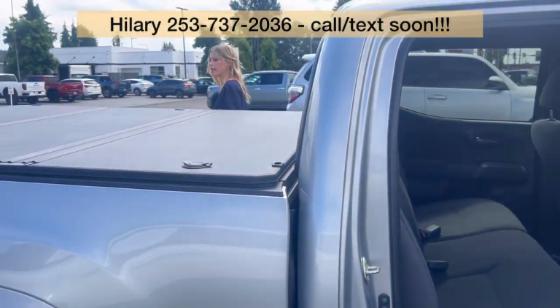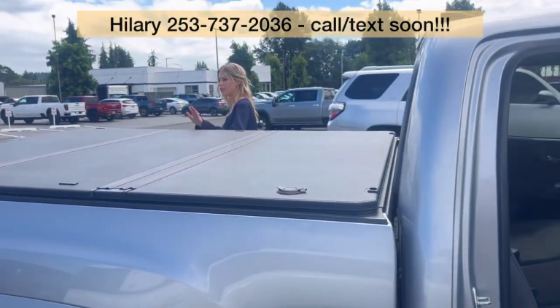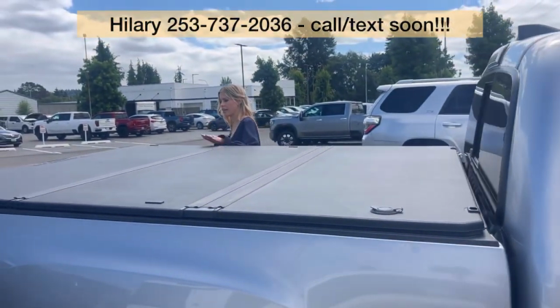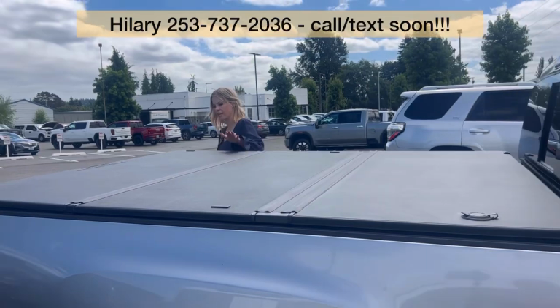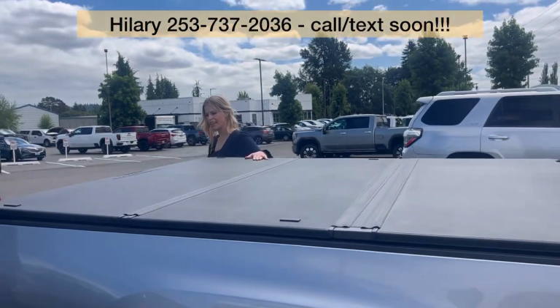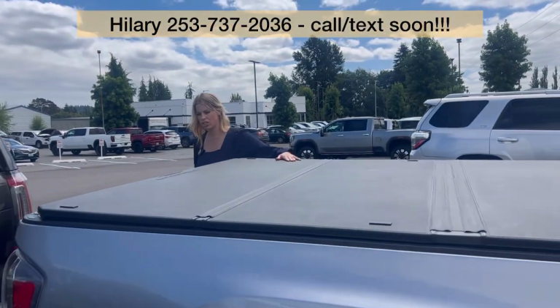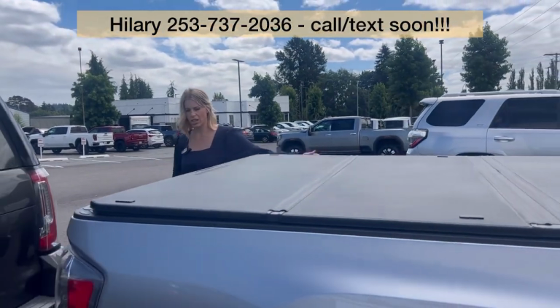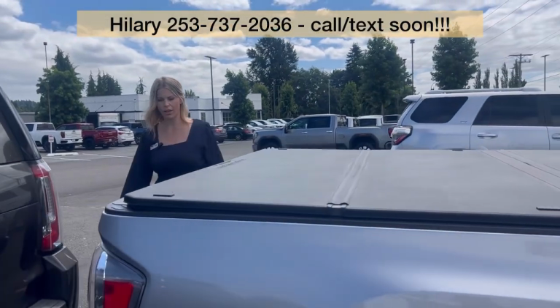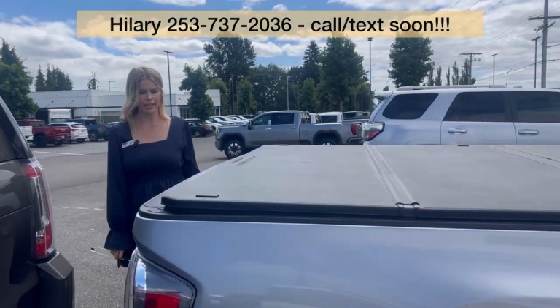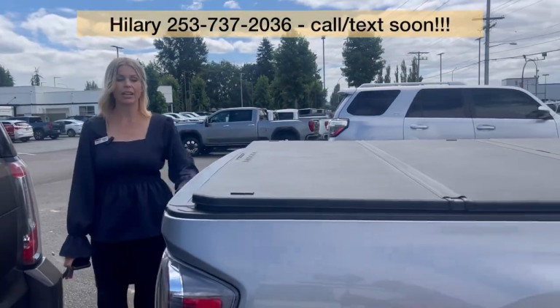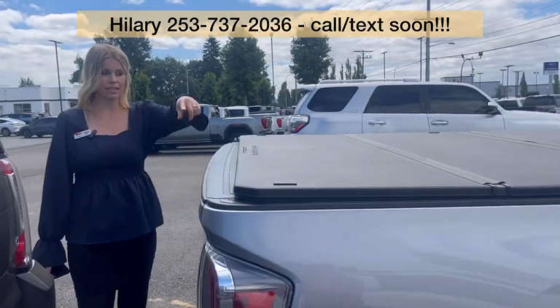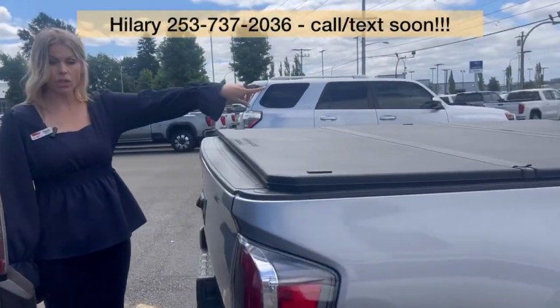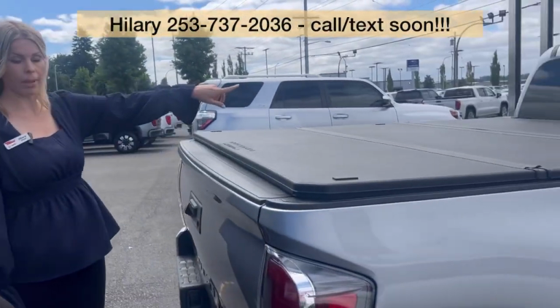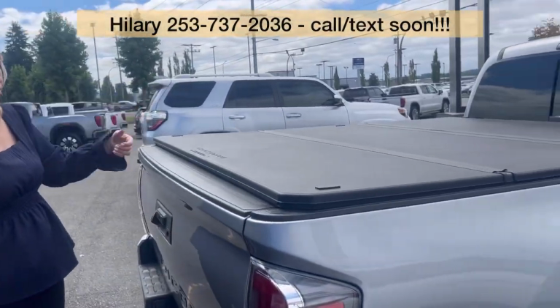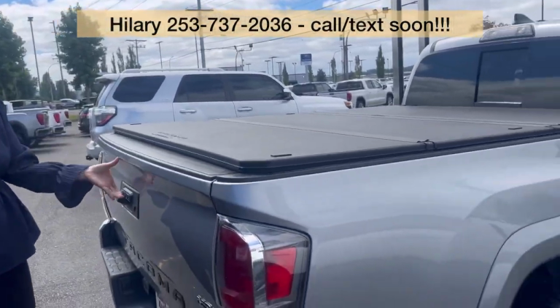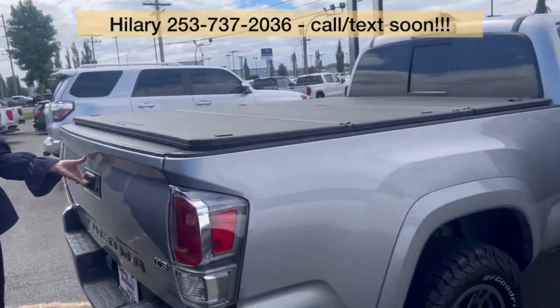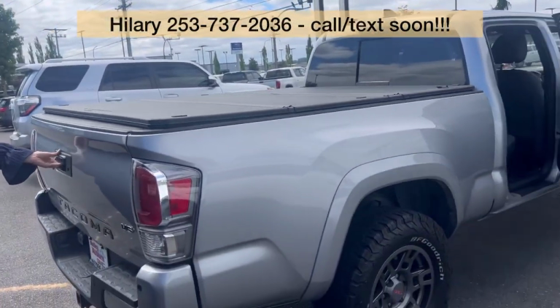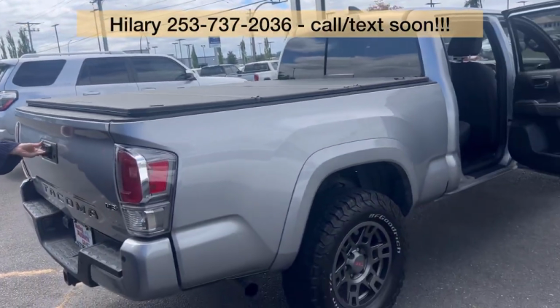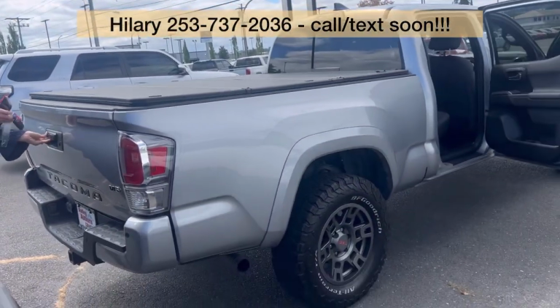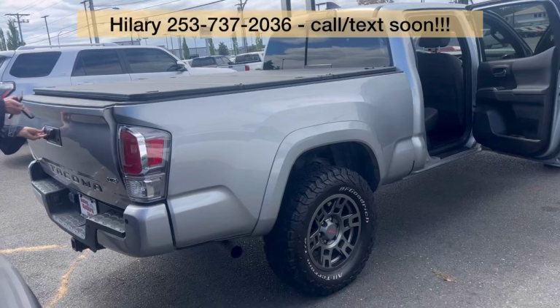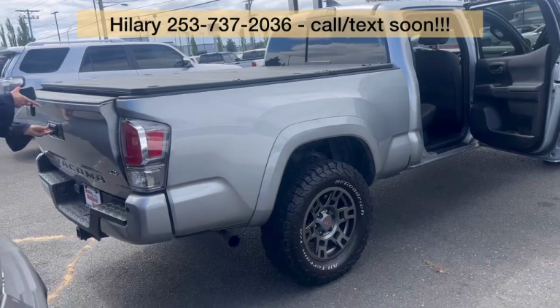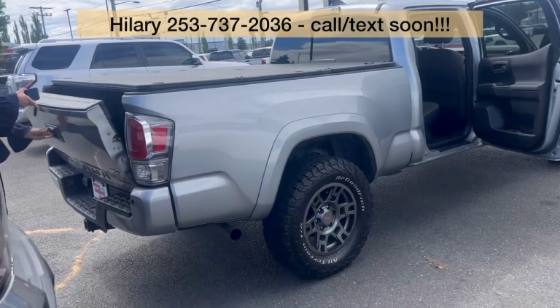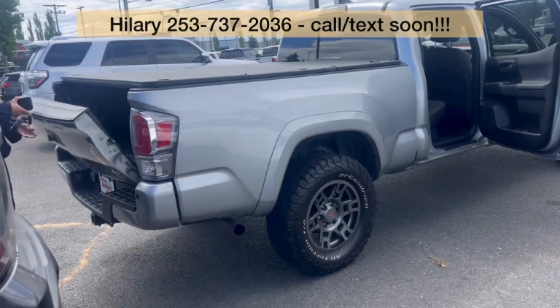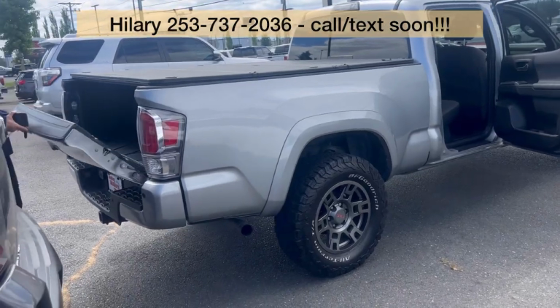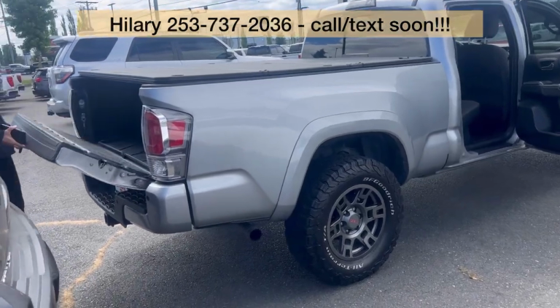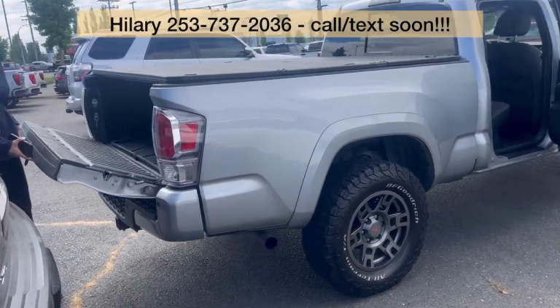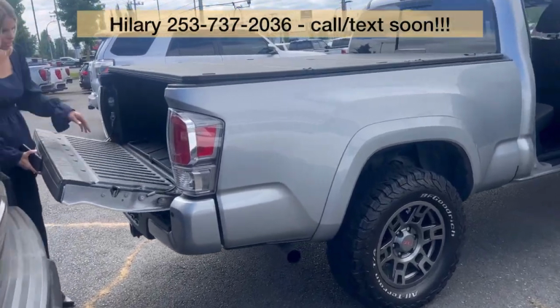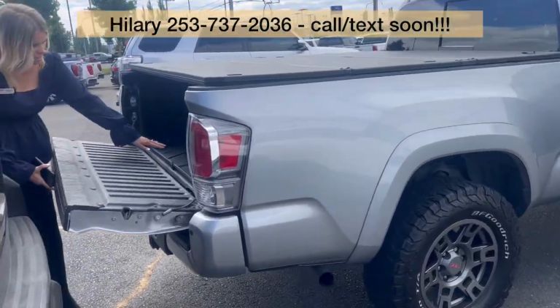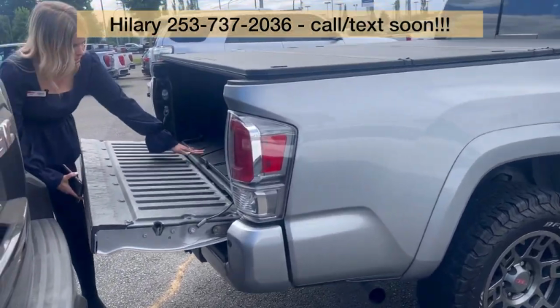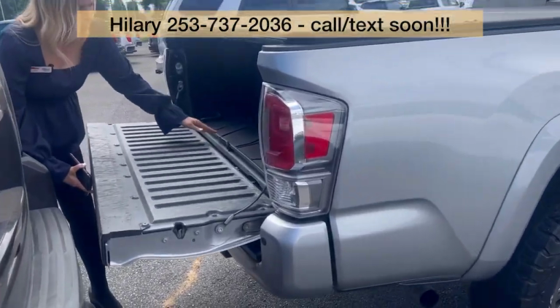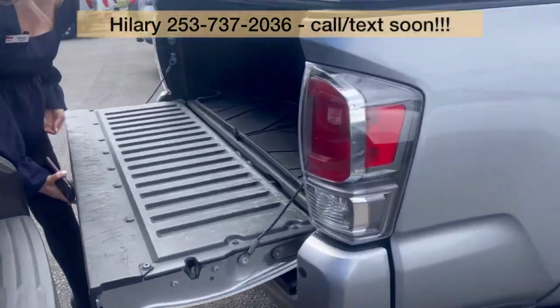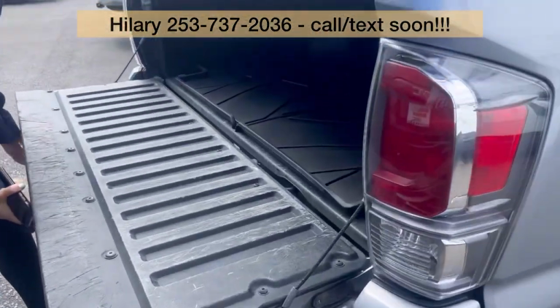It does have a nice sturdy tonneau cover back here. It is a long bed, which I love — they are hard to find. This is a V6, and it even has a bed mat in here.